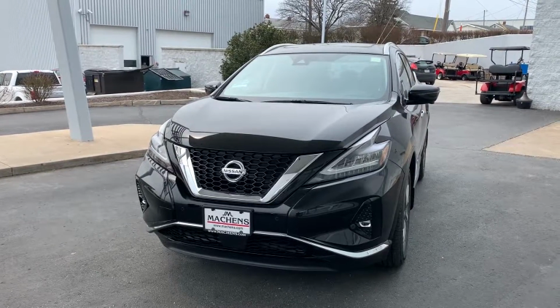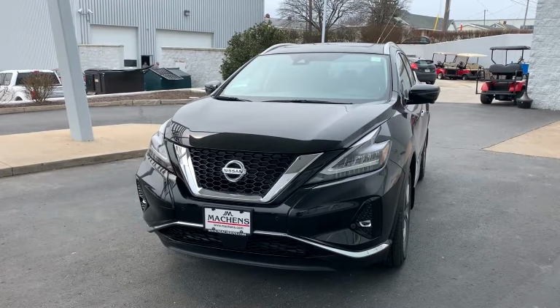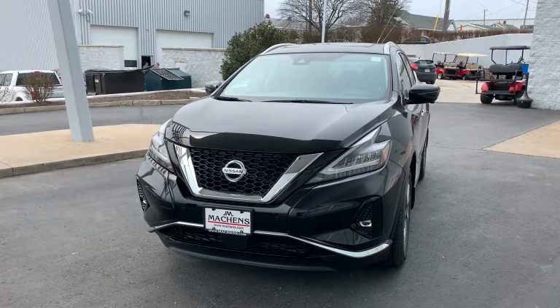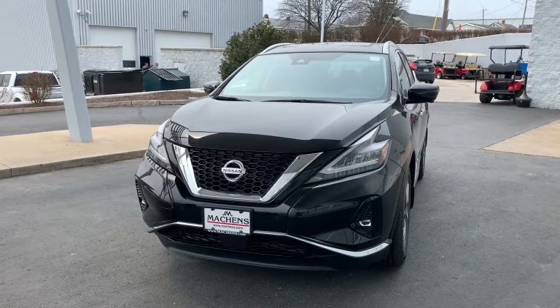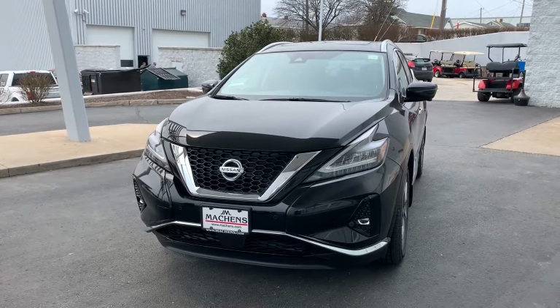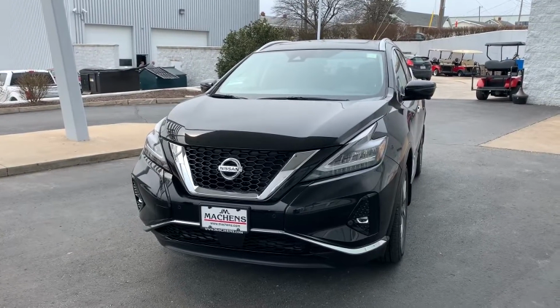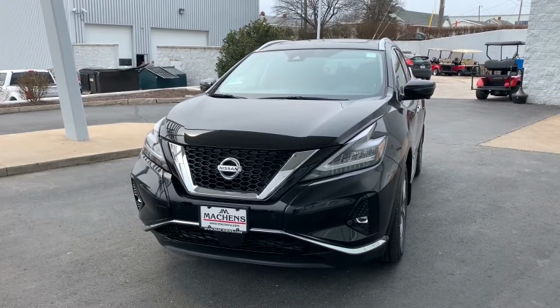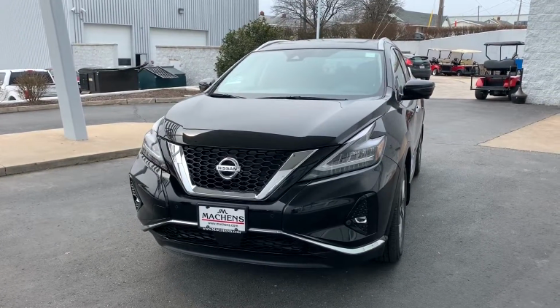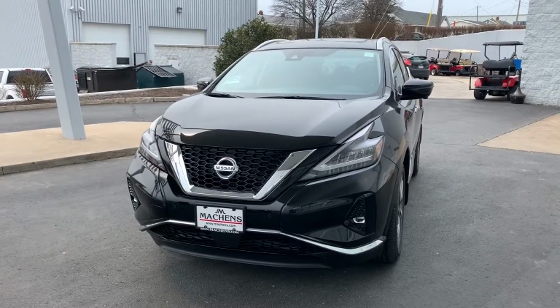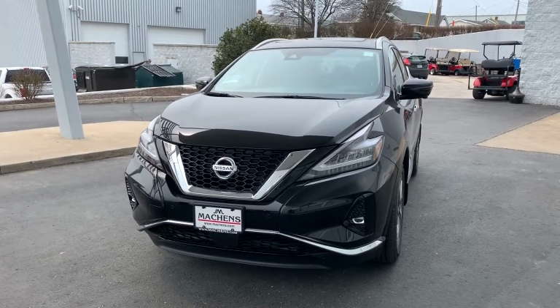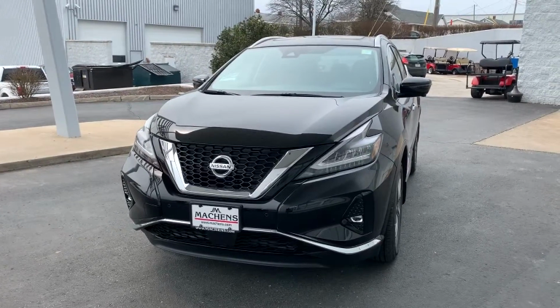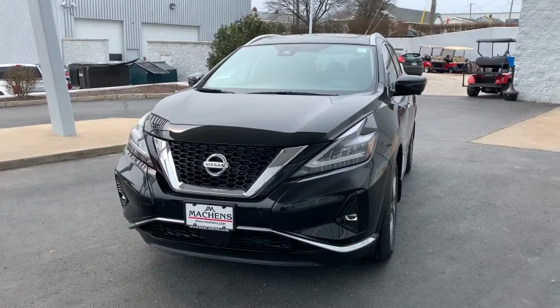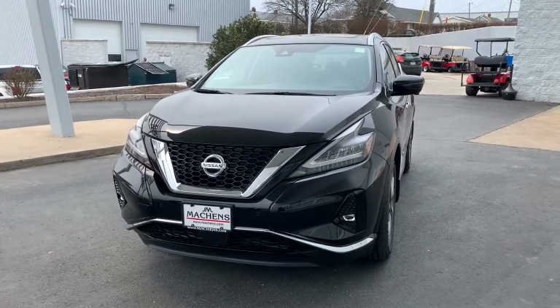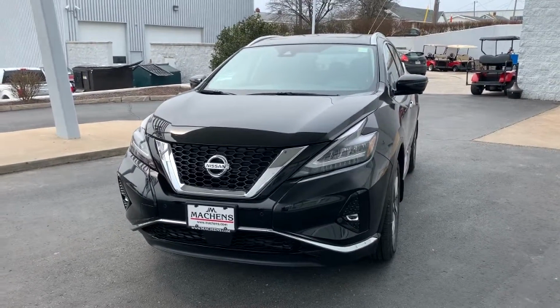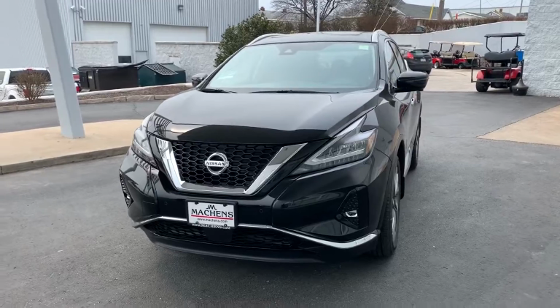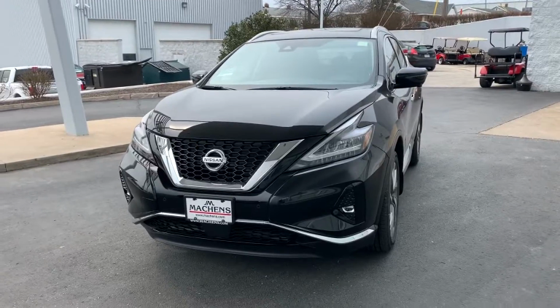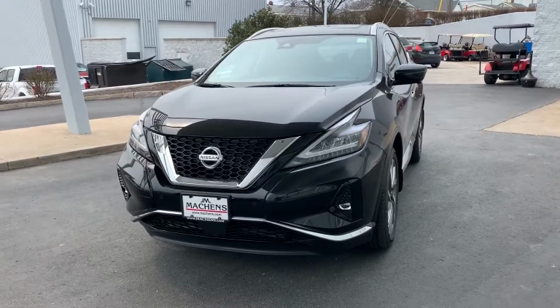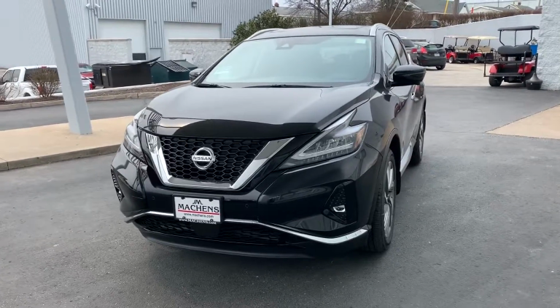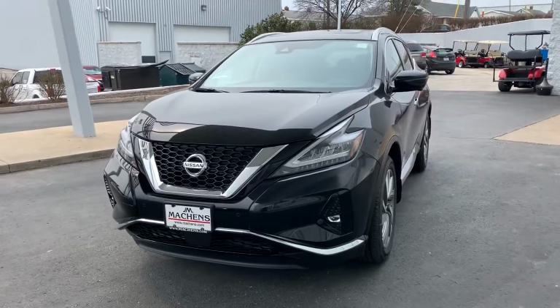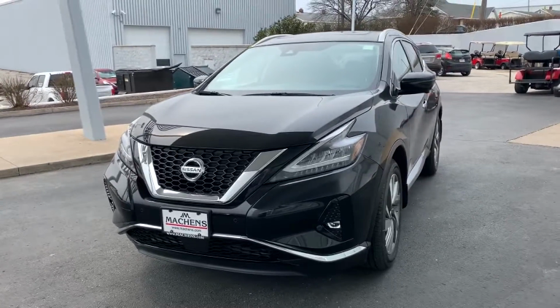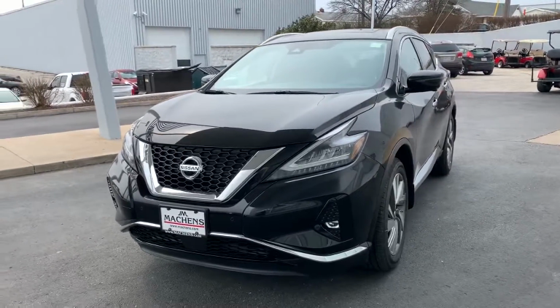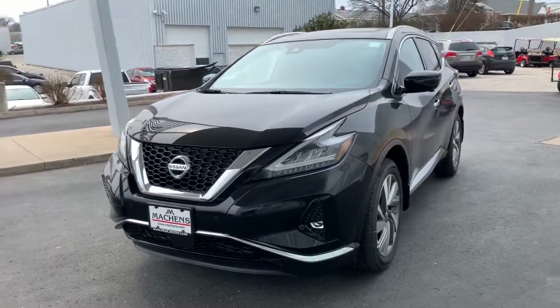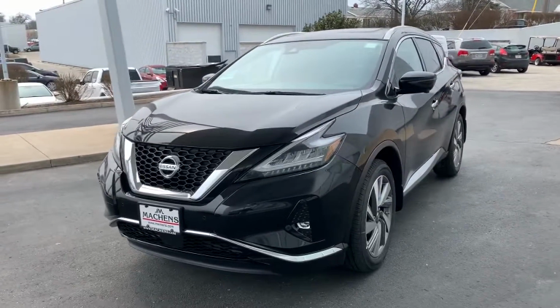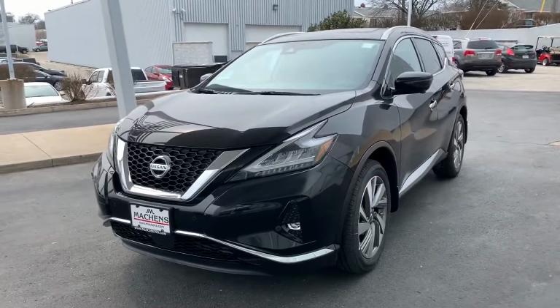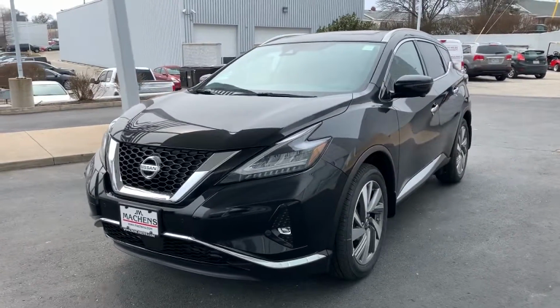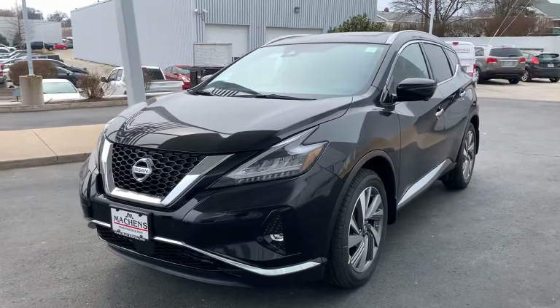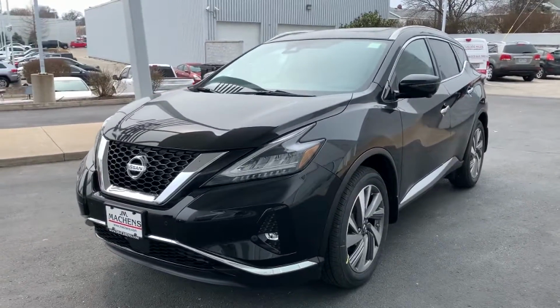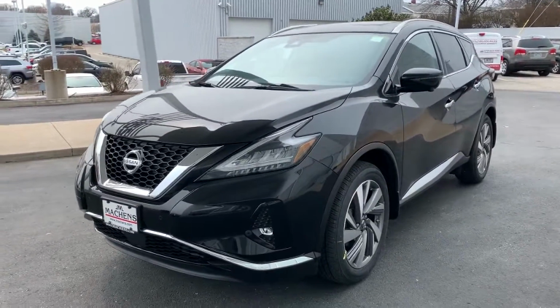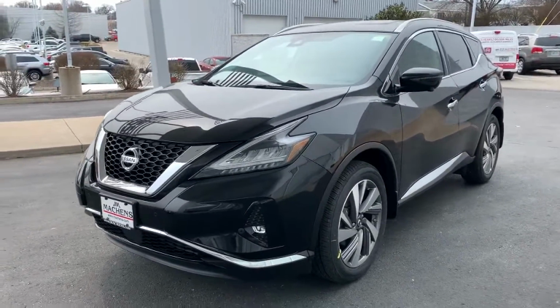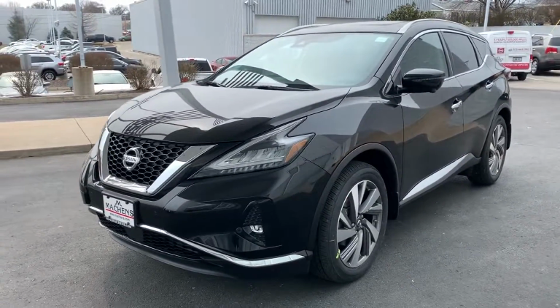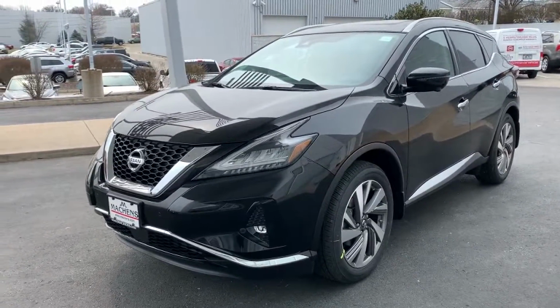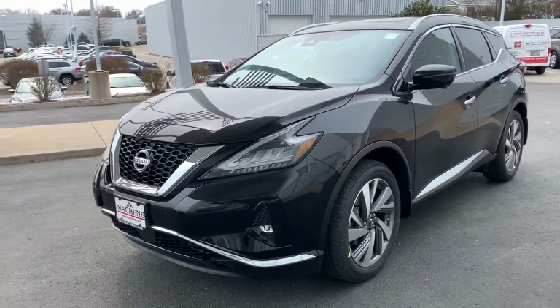Hey guys, Matthew Croissant here at Joe Mockens Nissan getting you some information on our 2019 Nissan Murano. This is an SL all-wheel drive model.